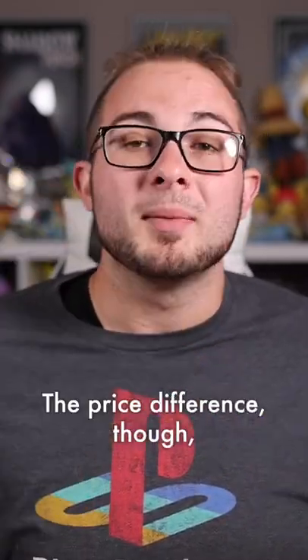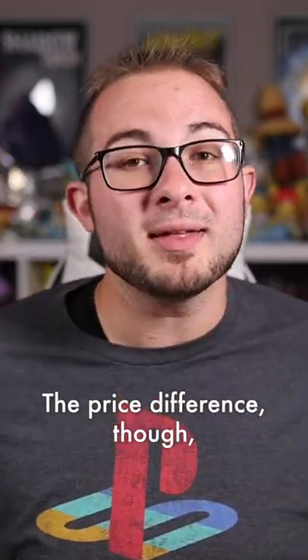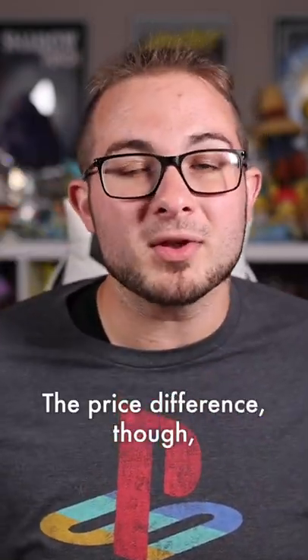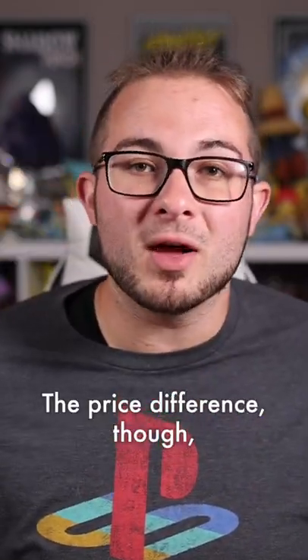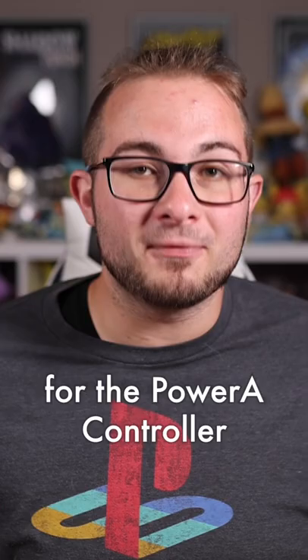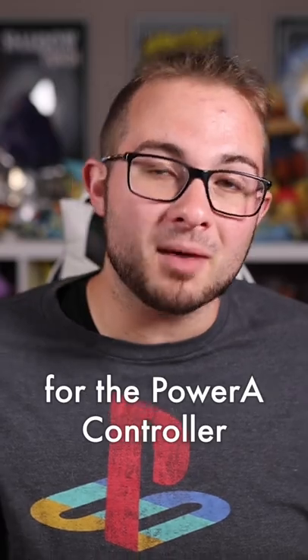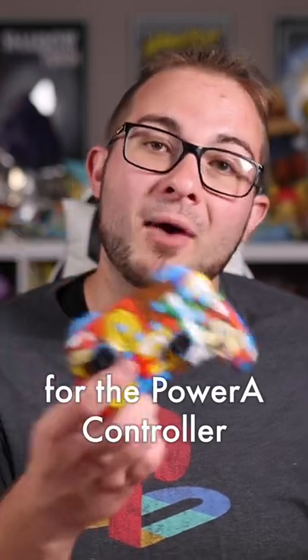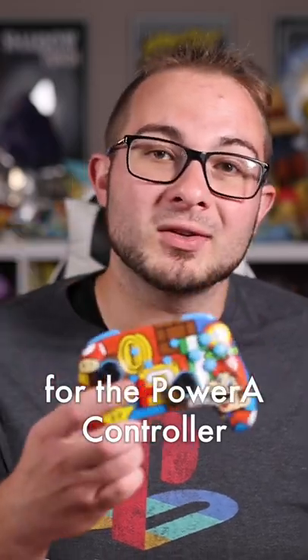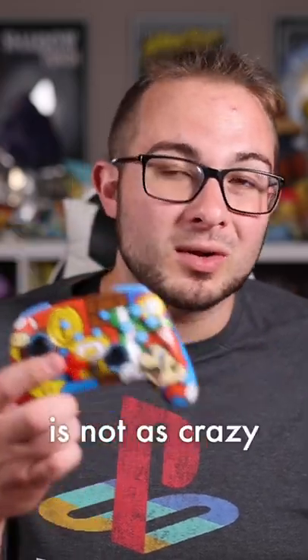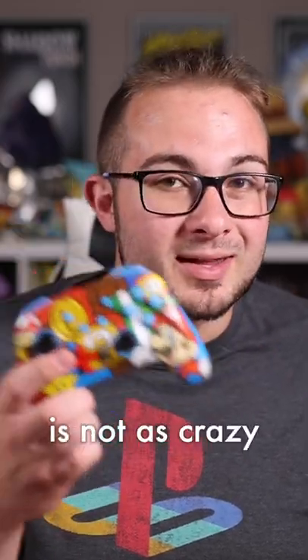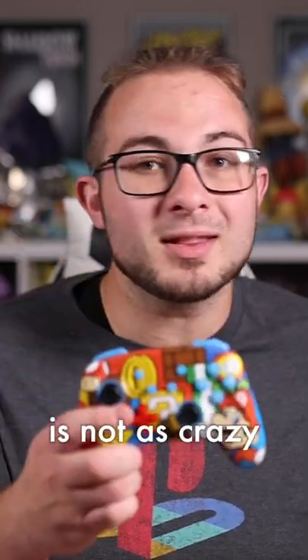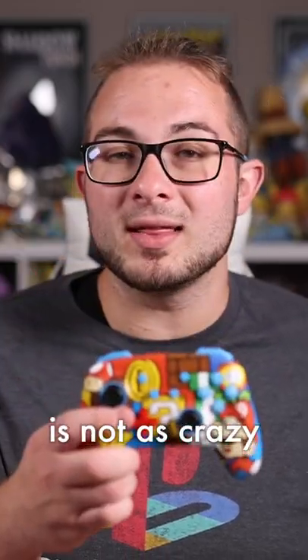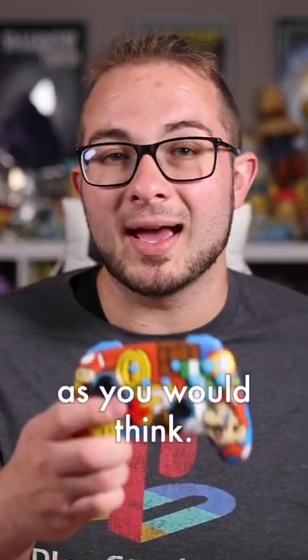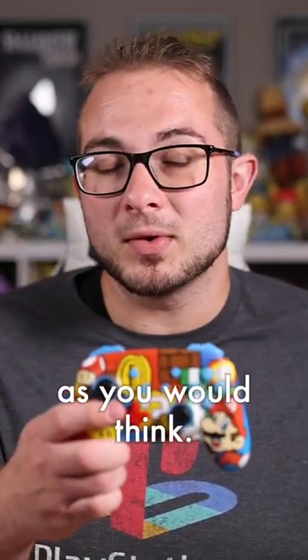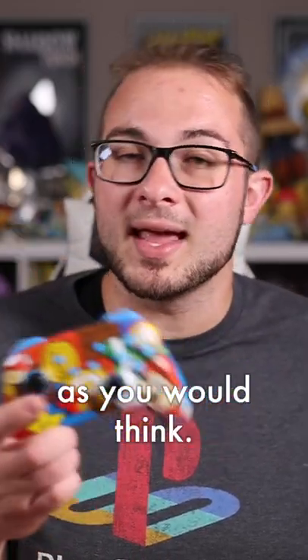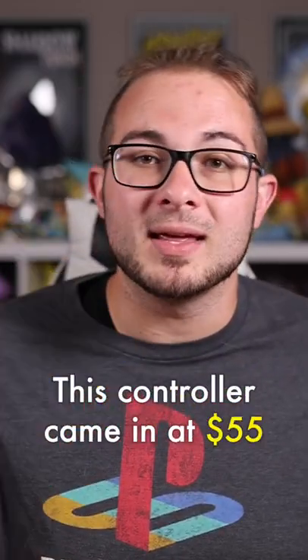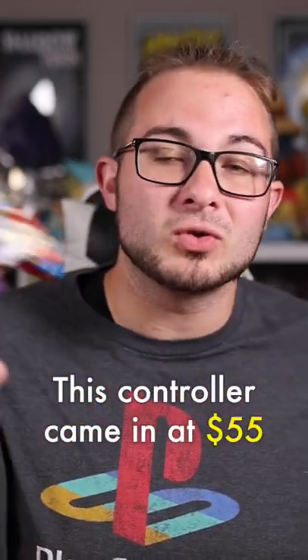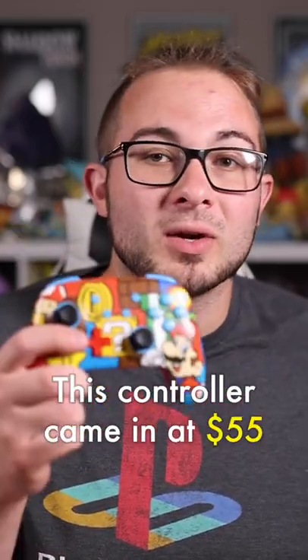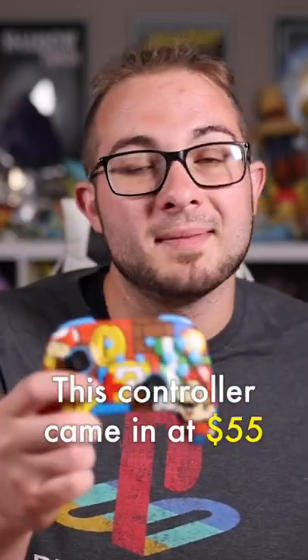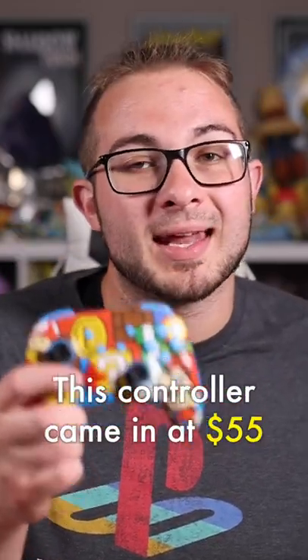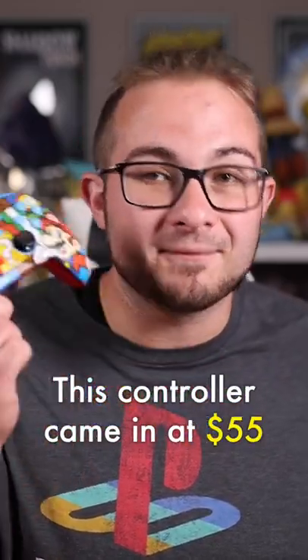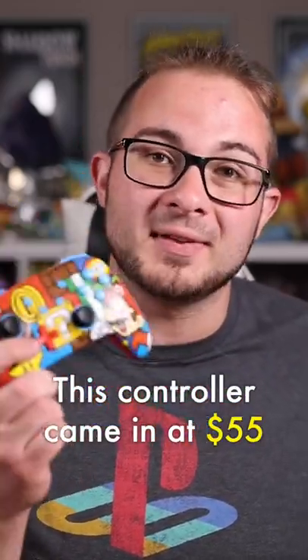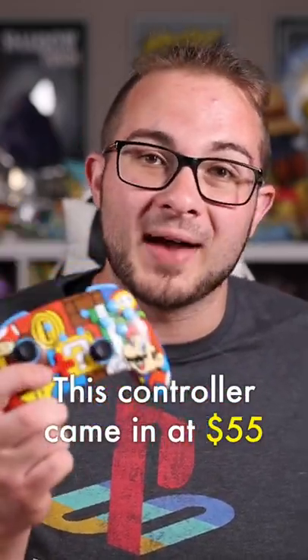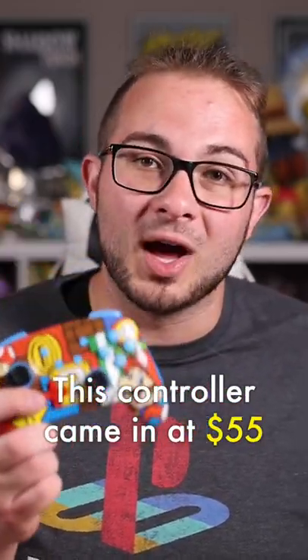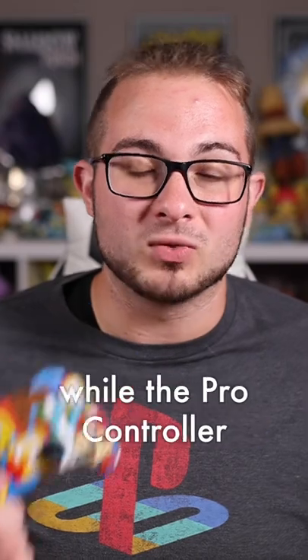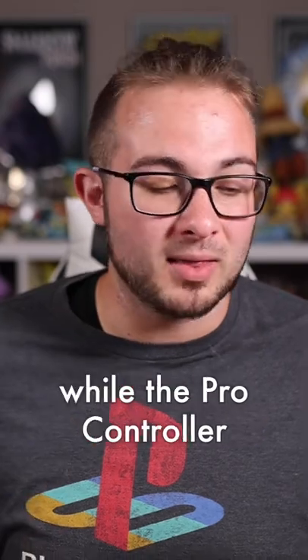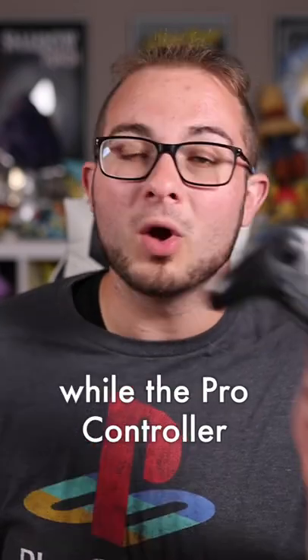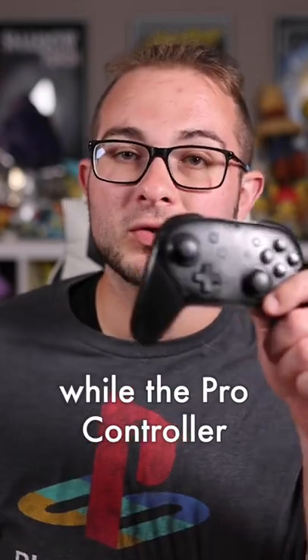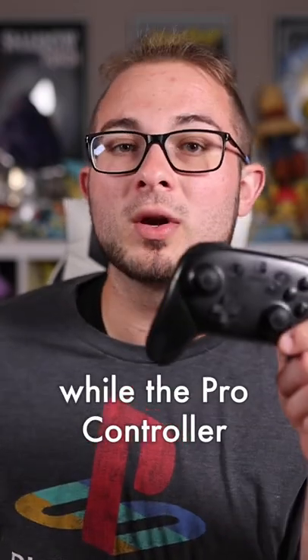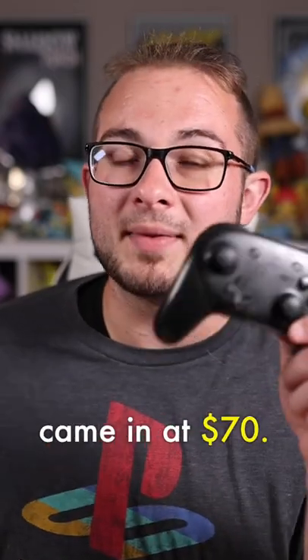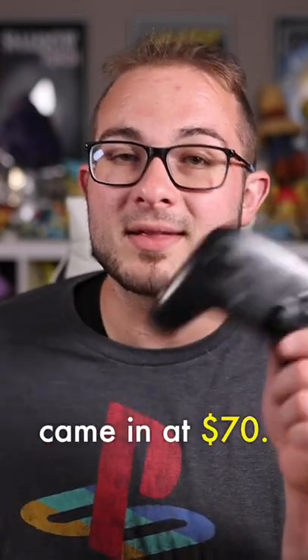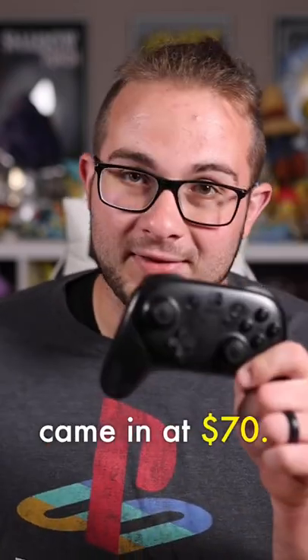The price difference though for the Power A controller is not as crazy as you would think. This controller came in at $55 while the Pro Controller came in at $70.